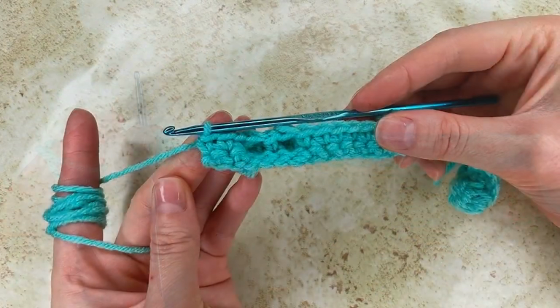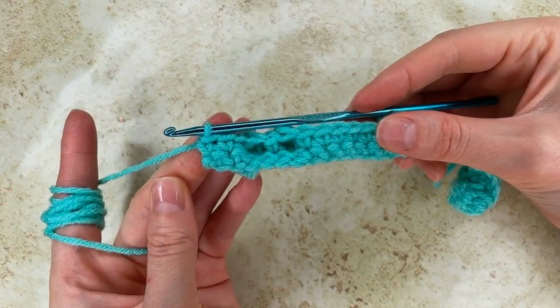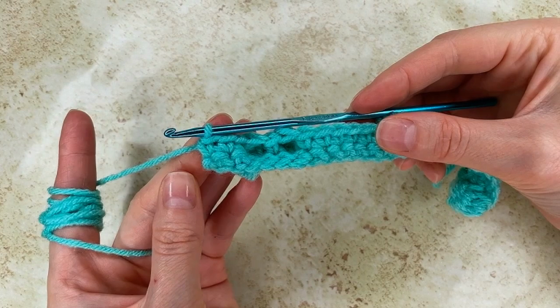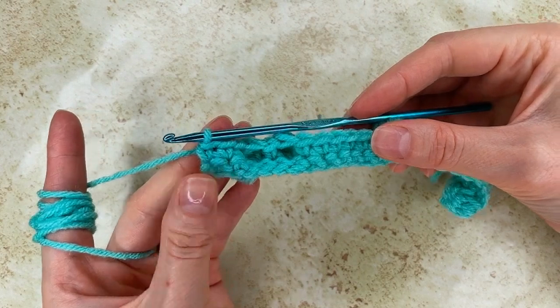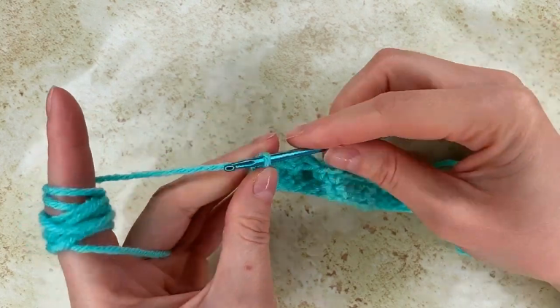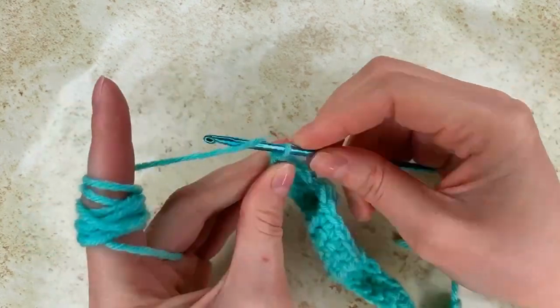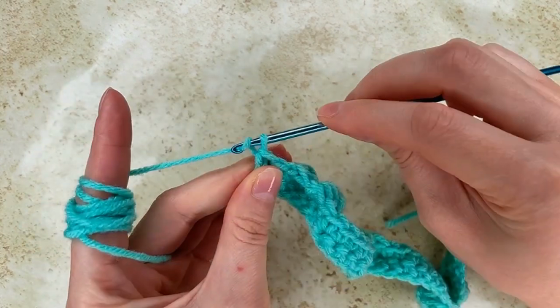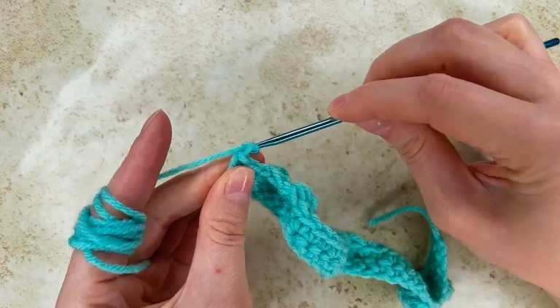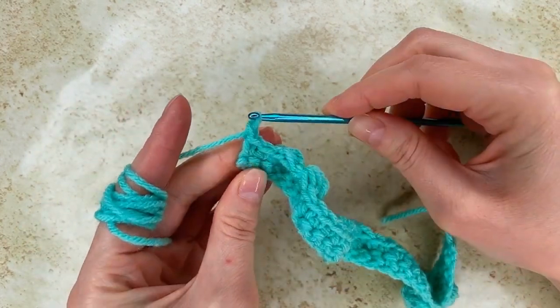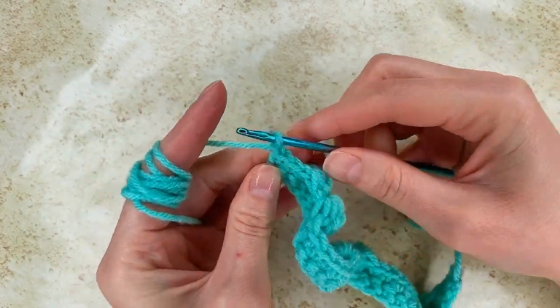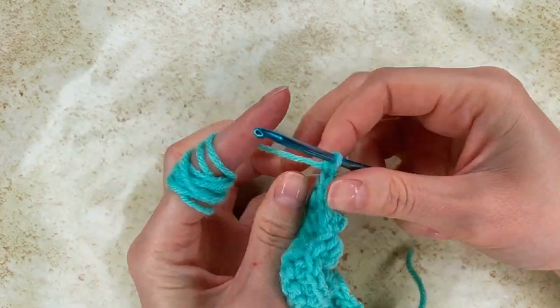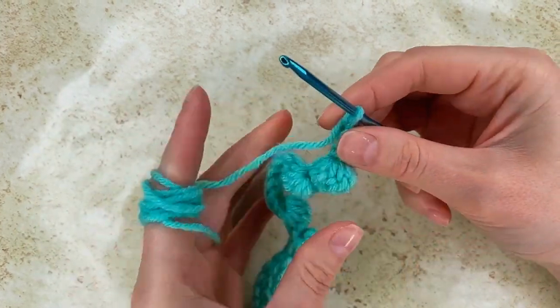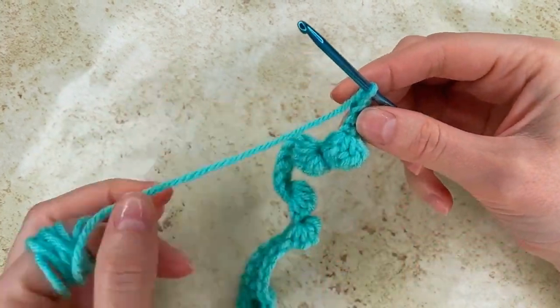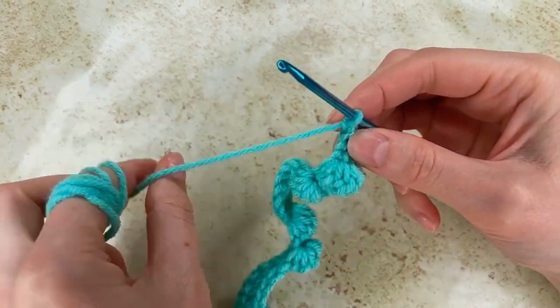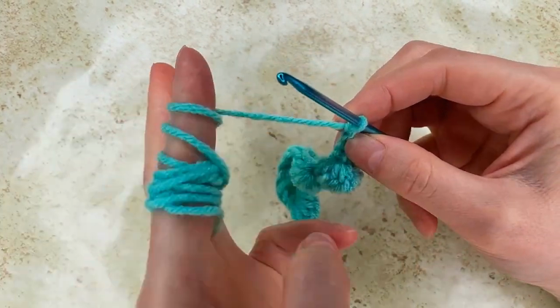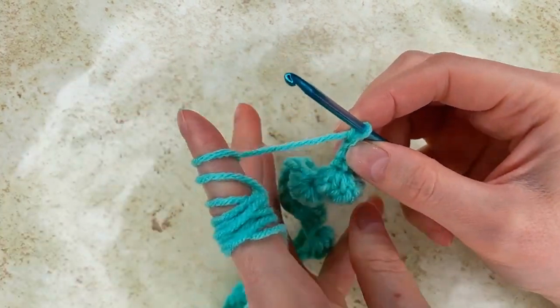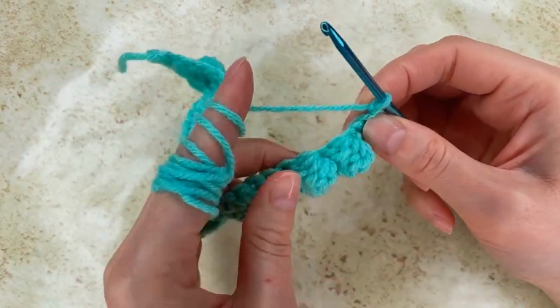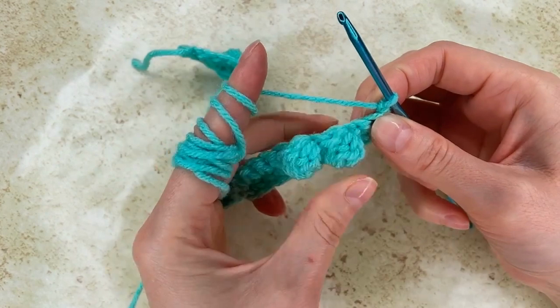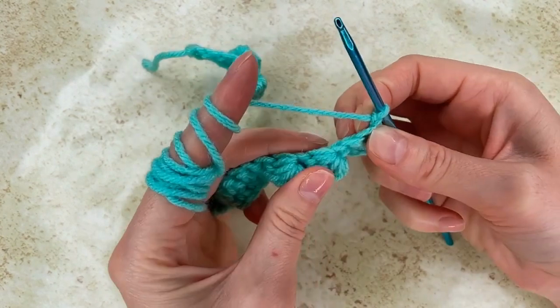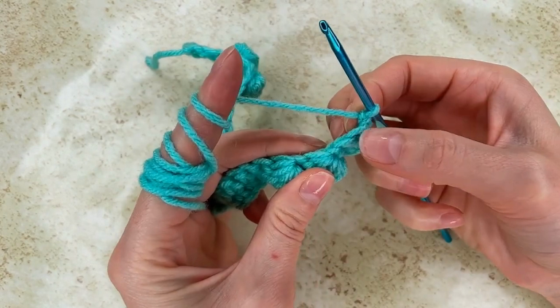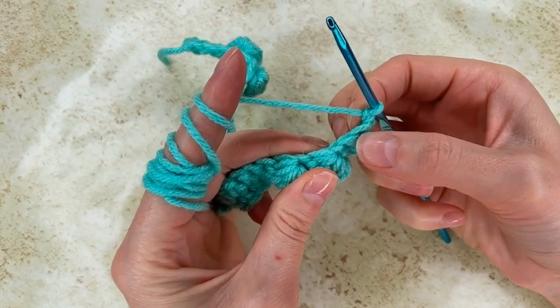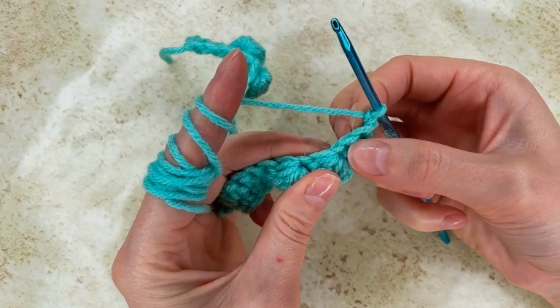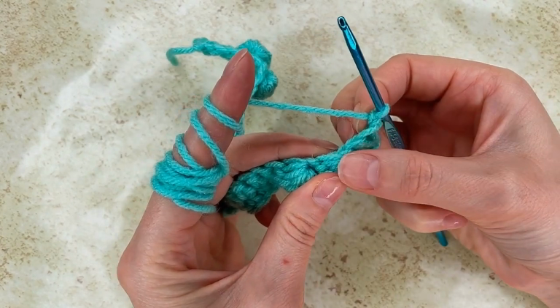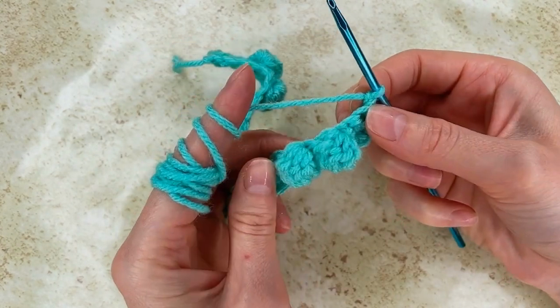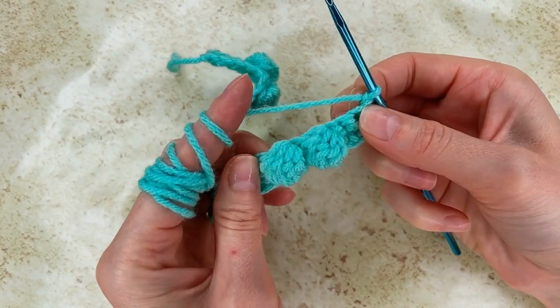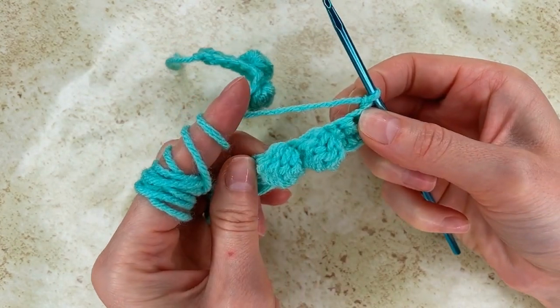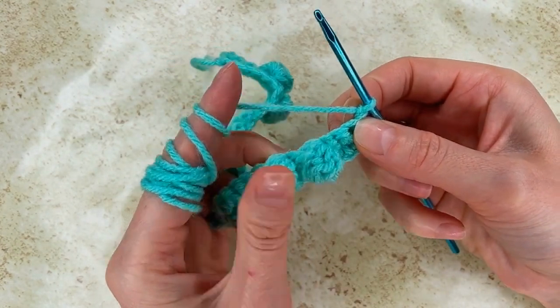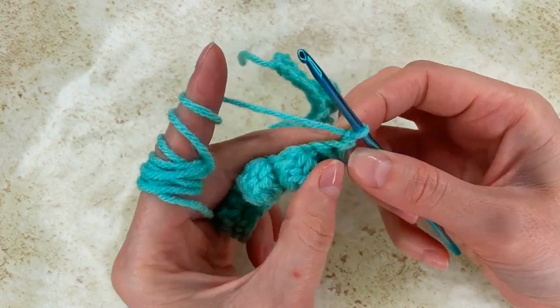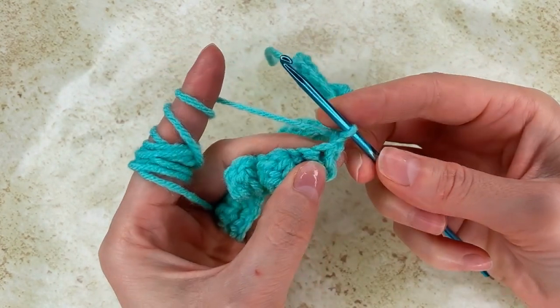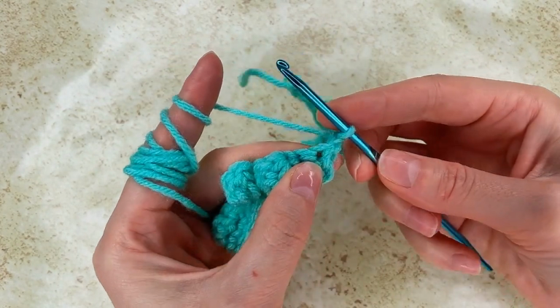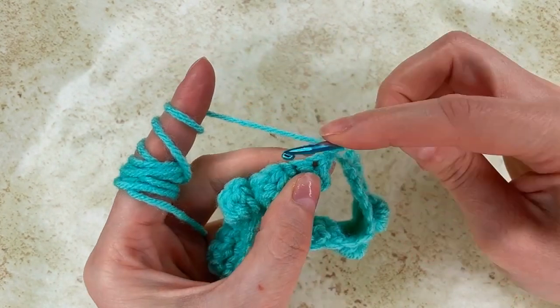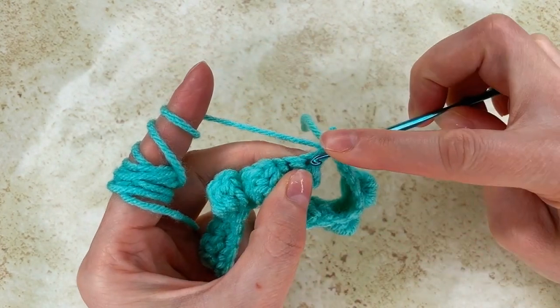In row 3, I chain 1 and I go in each stitch and make a single crochet across to the end.